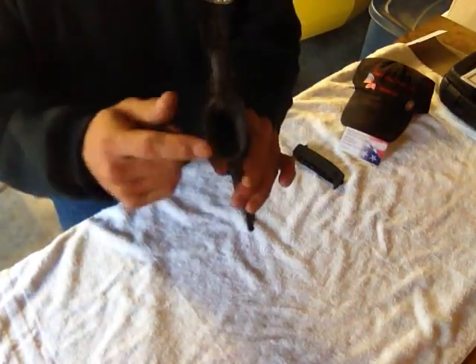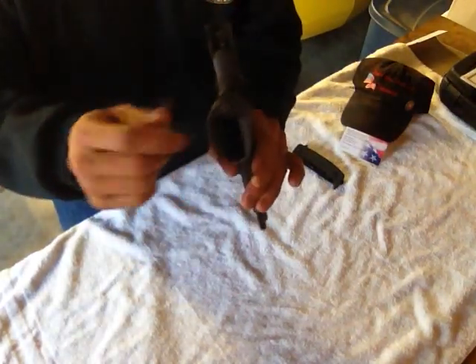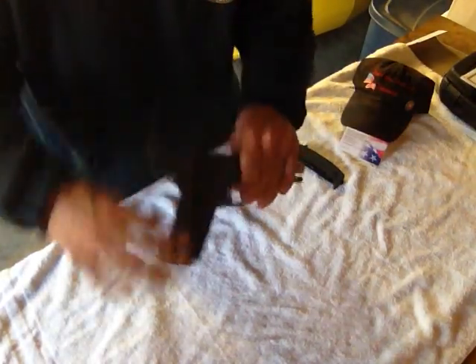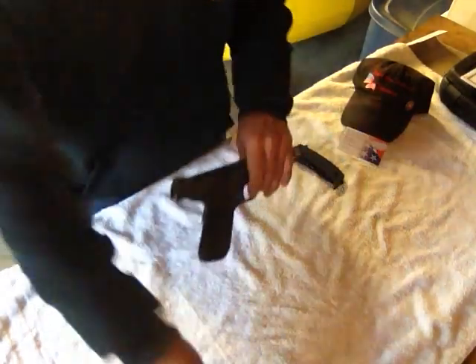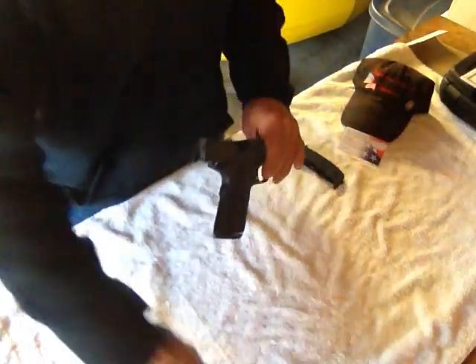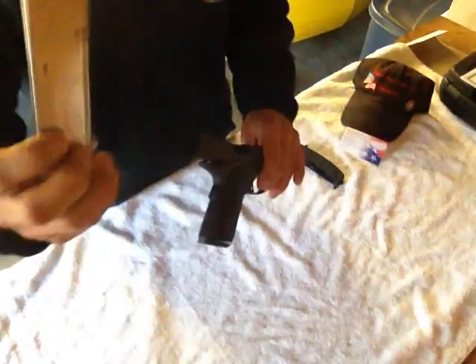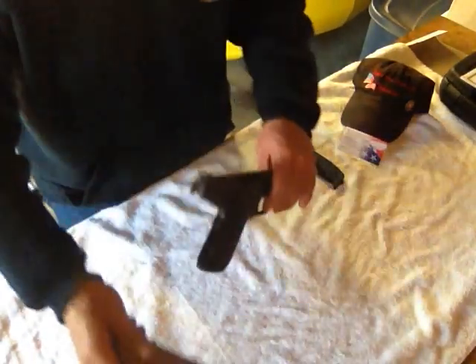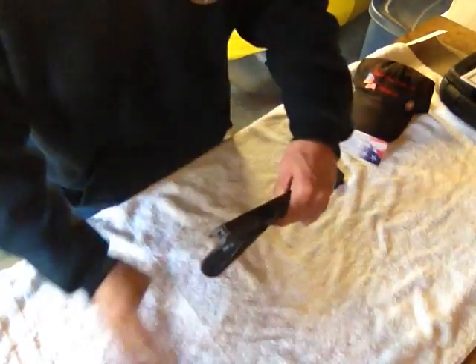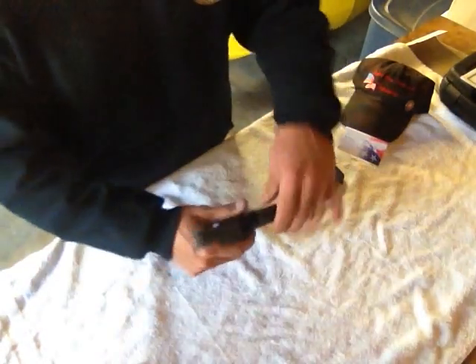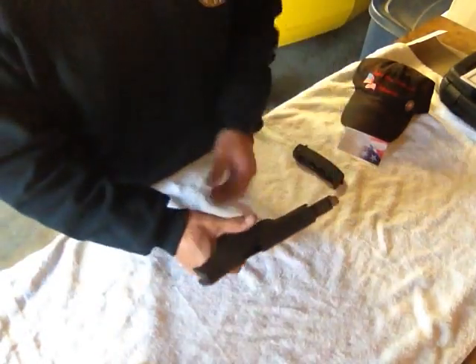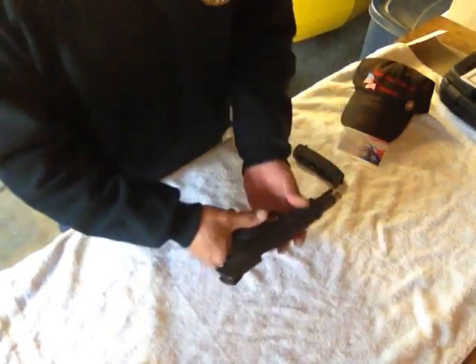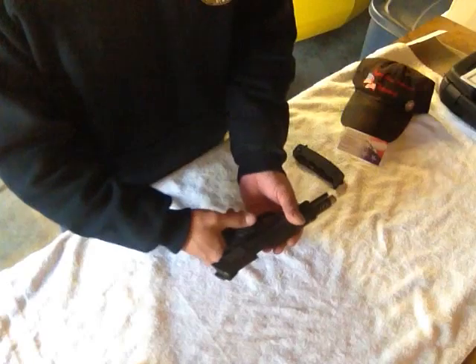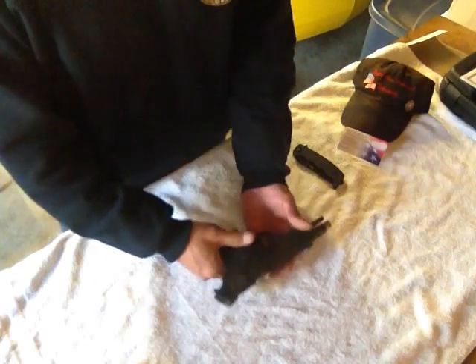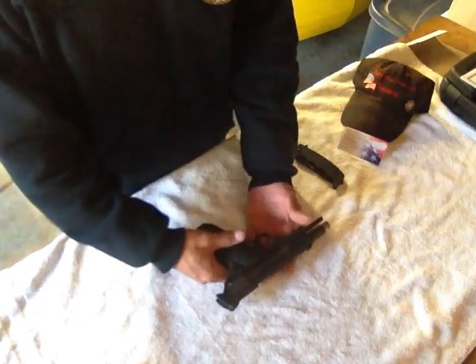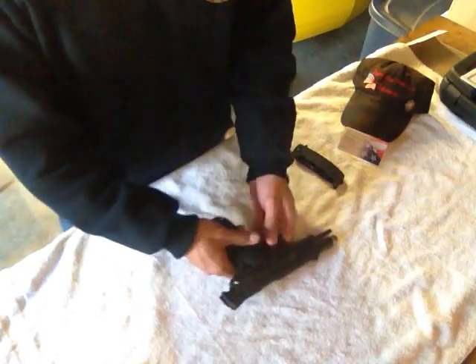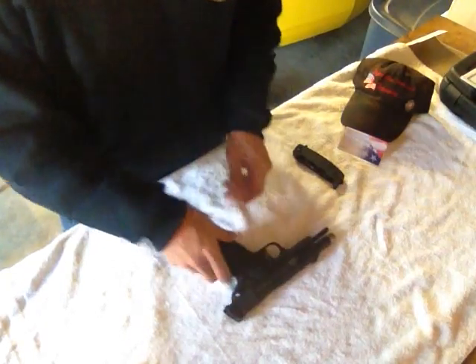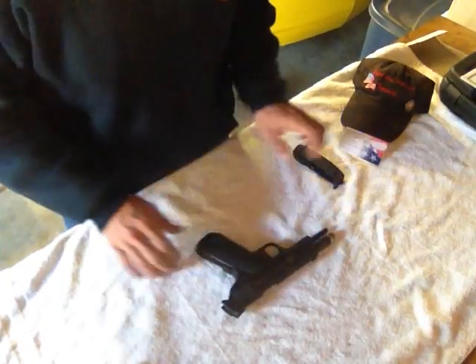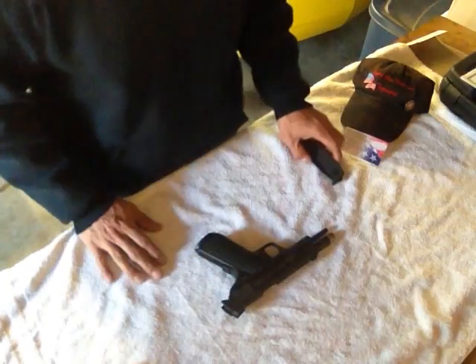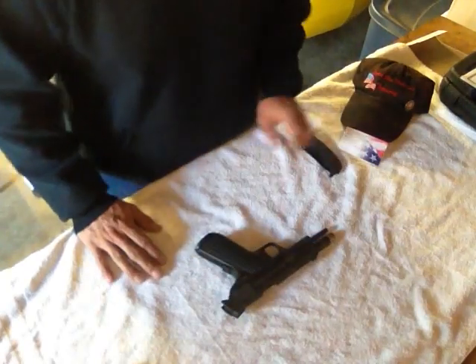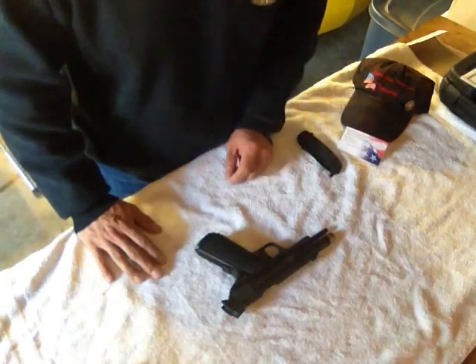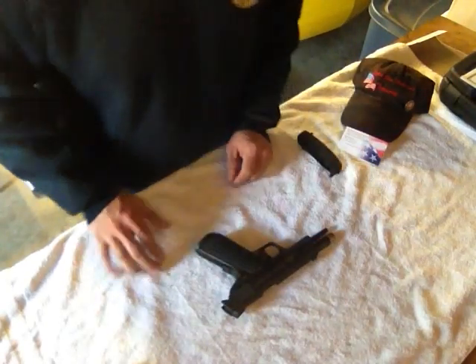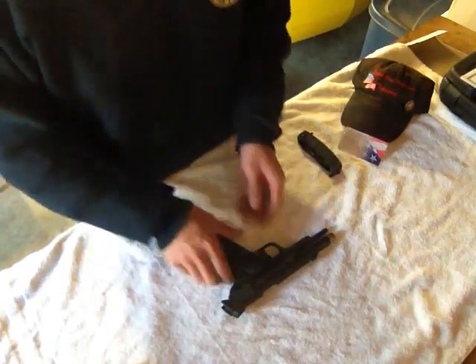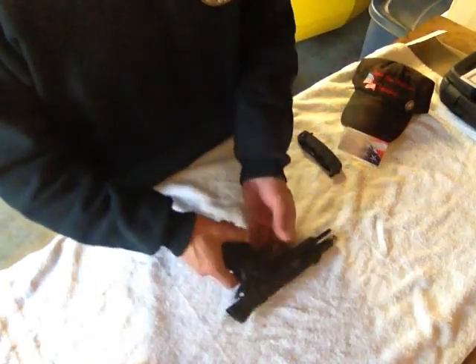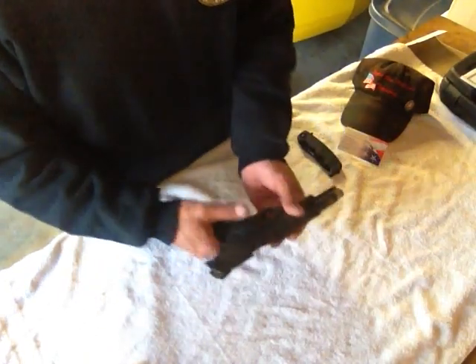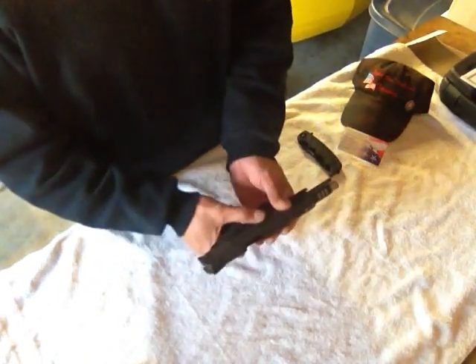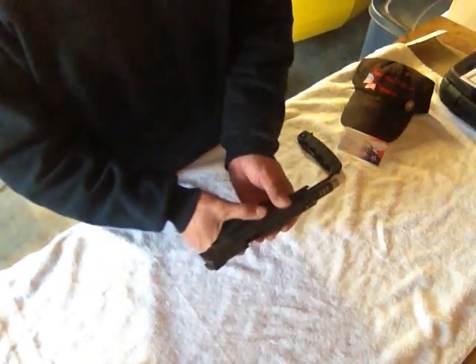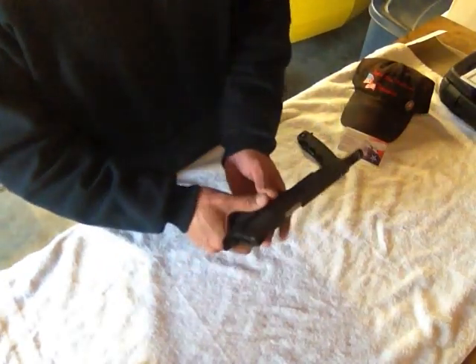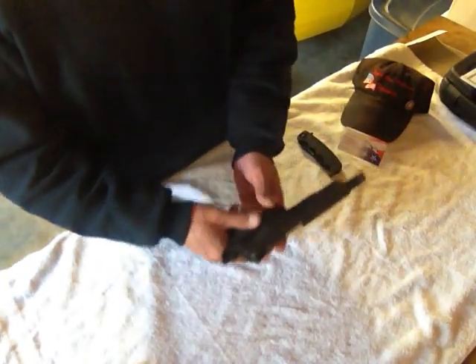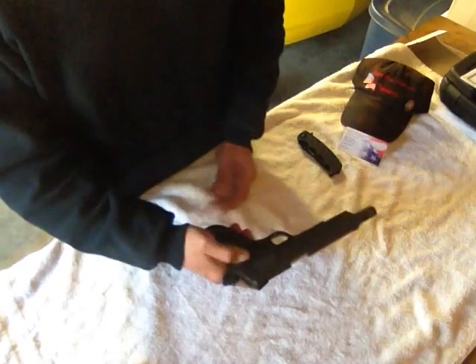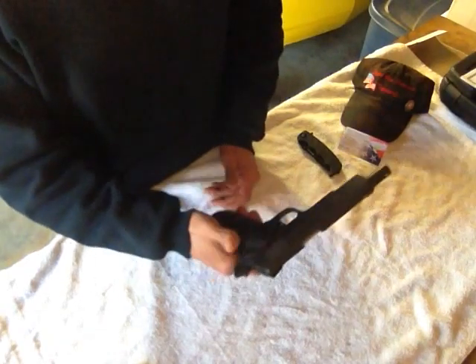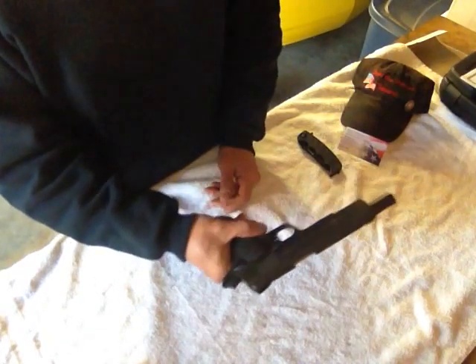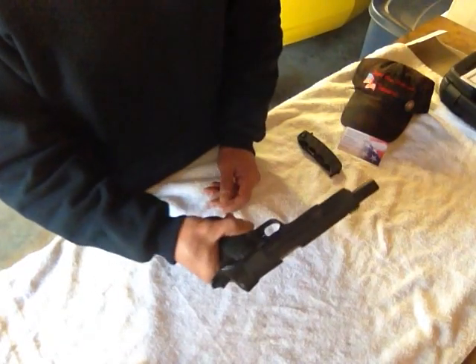No magazine. Magazine's out. So at this point in time, we're going to go ahead and start to break down the 1911. We're going to go ahead and let that slide go forward and engage the safety.